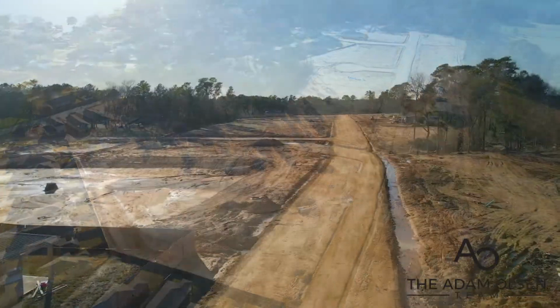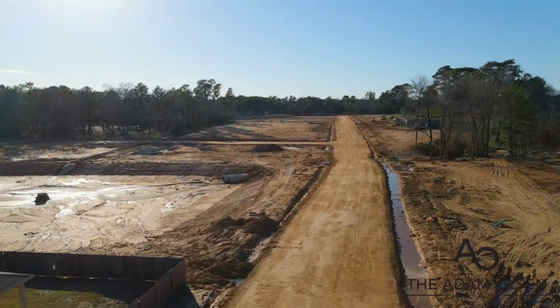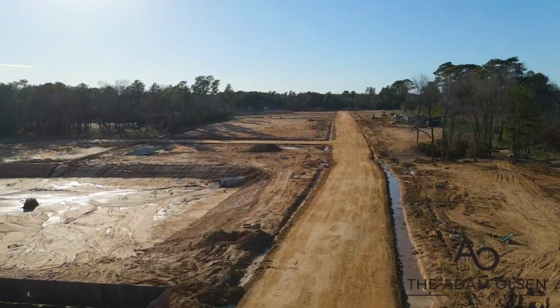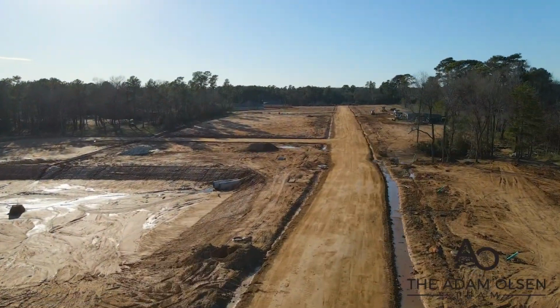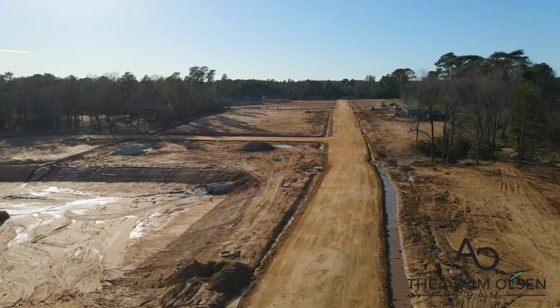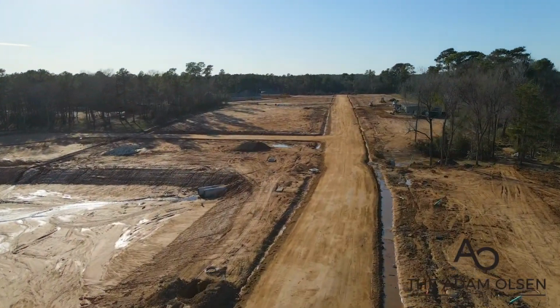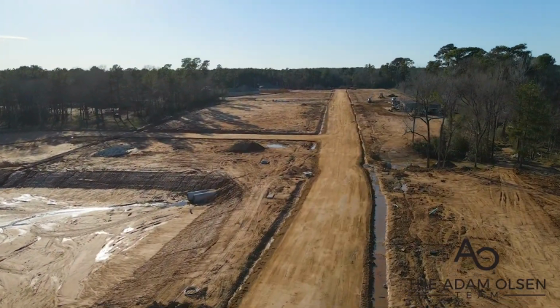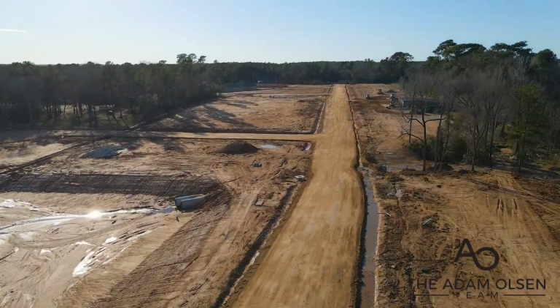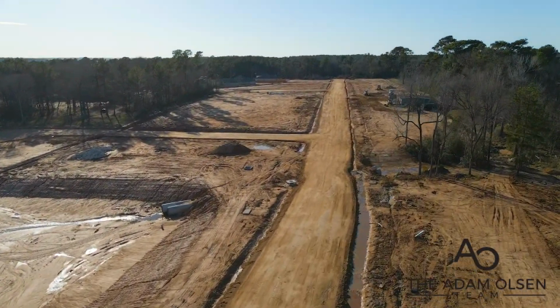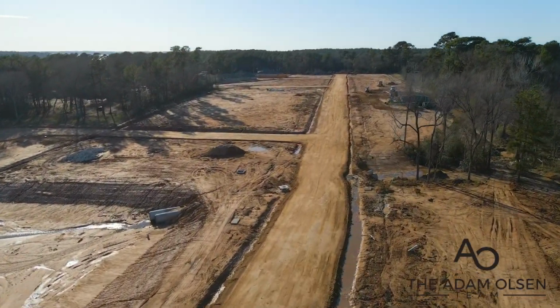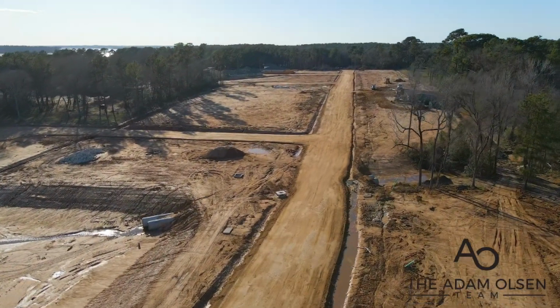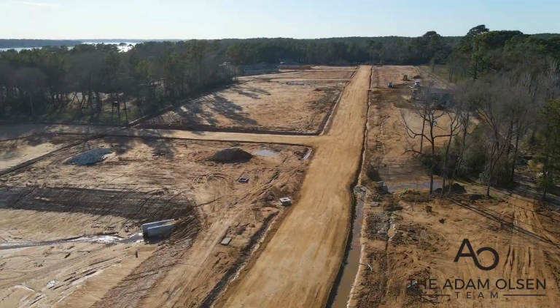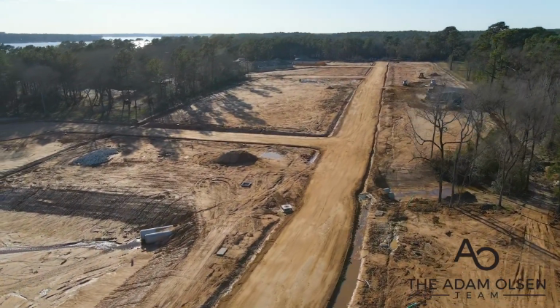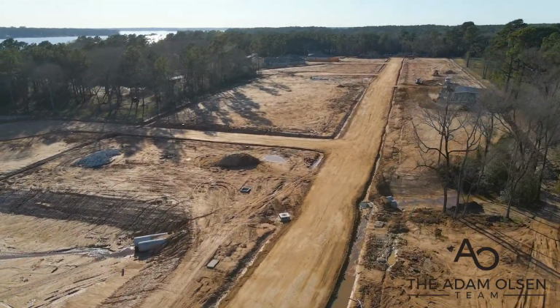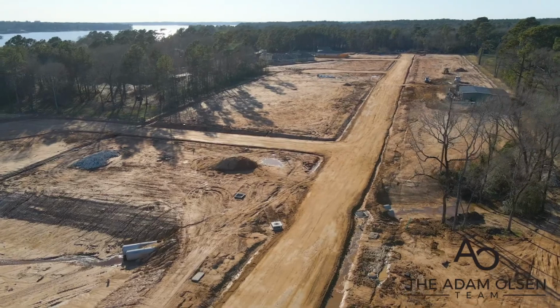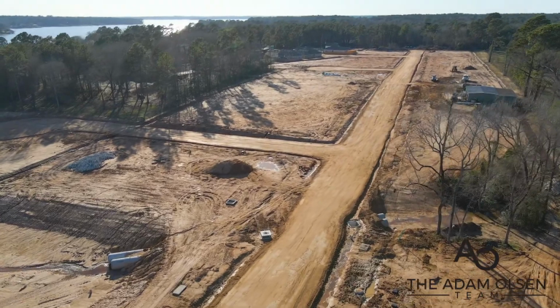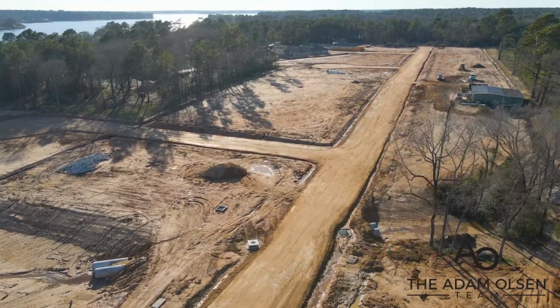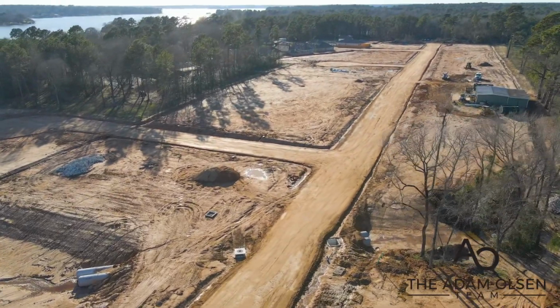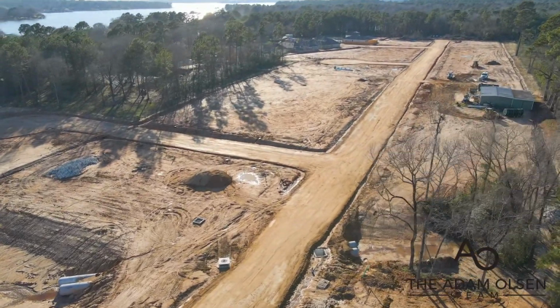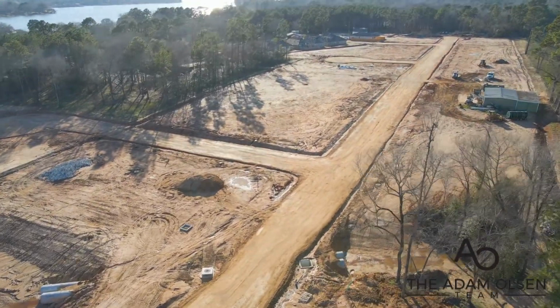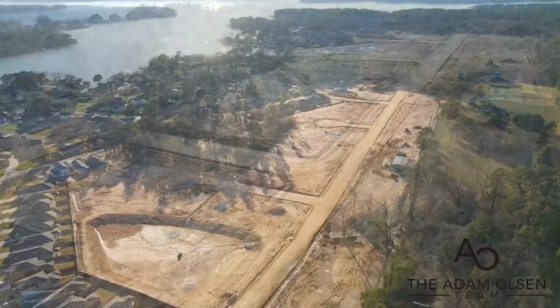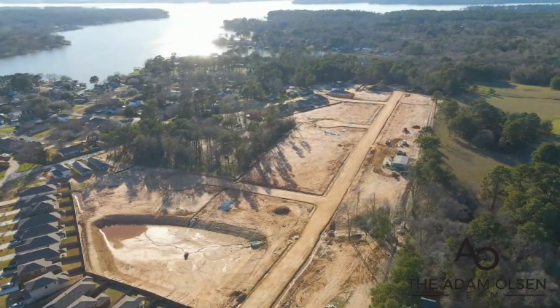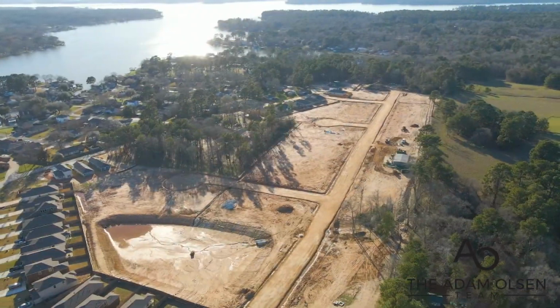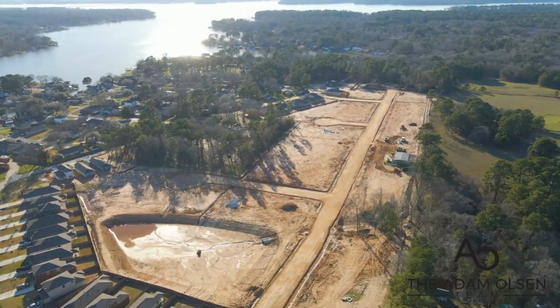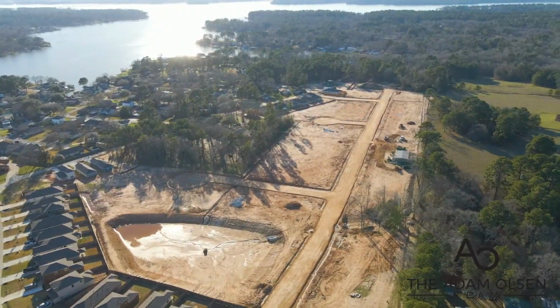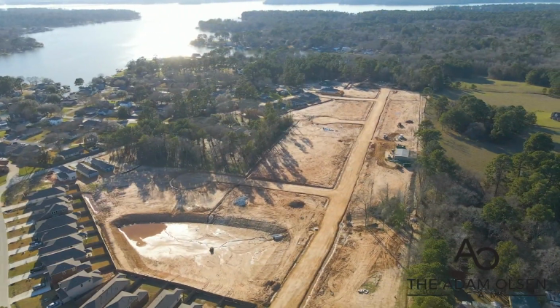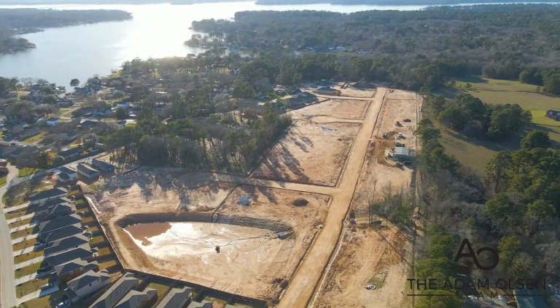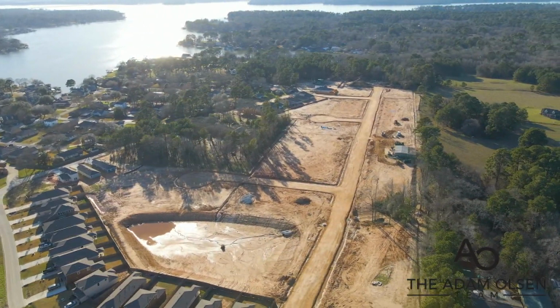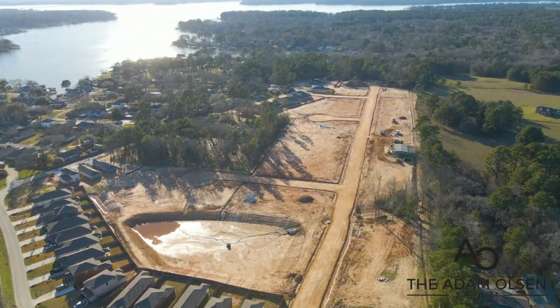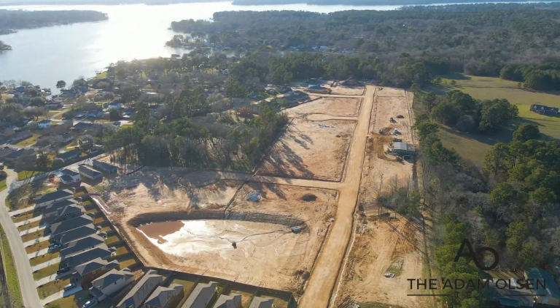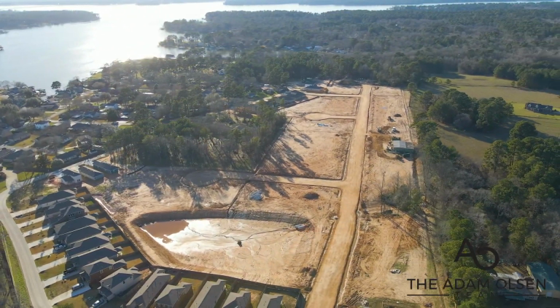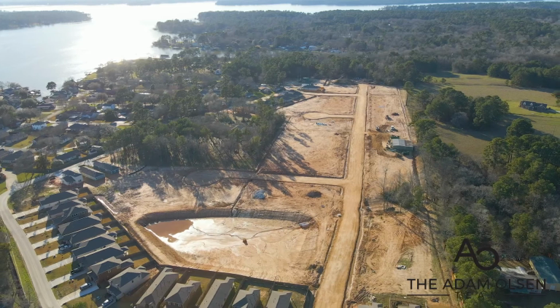If you're looking to settle in Sorrento Bay, look no further than ASGI Homes. Their homes are built with high-quality materials and are affordably priced.